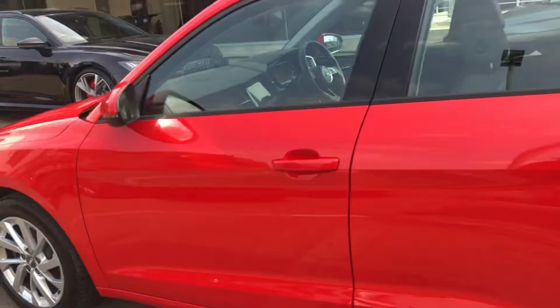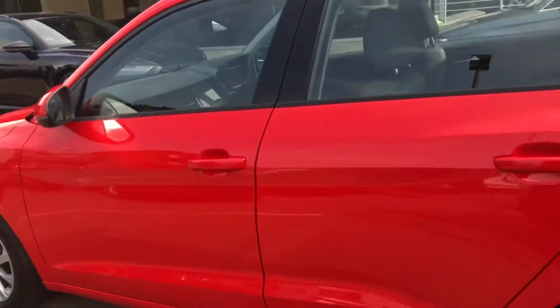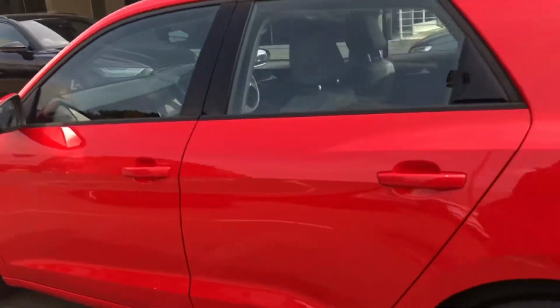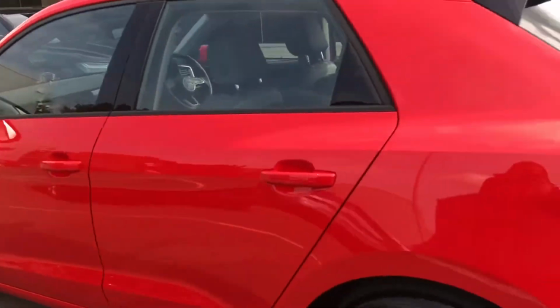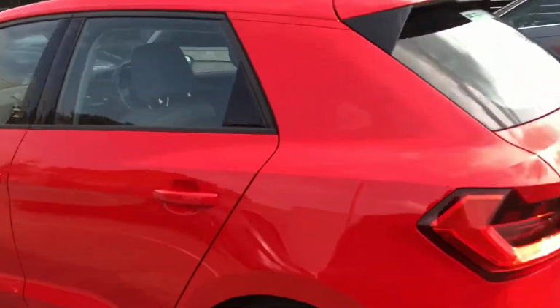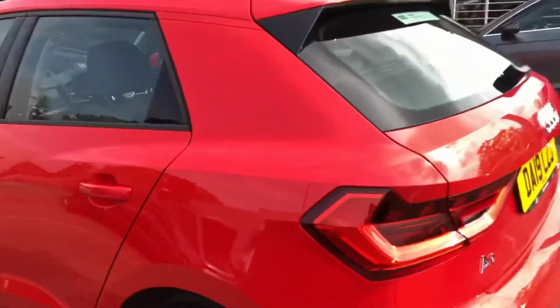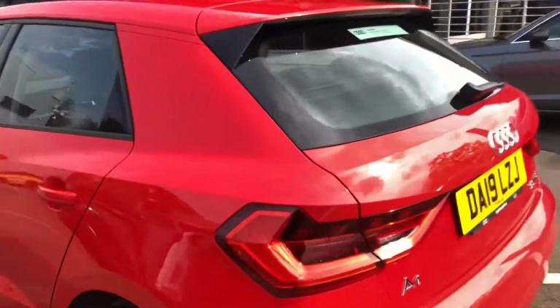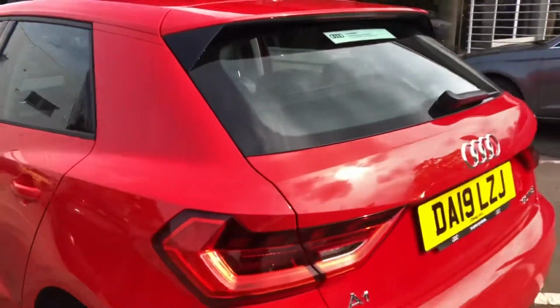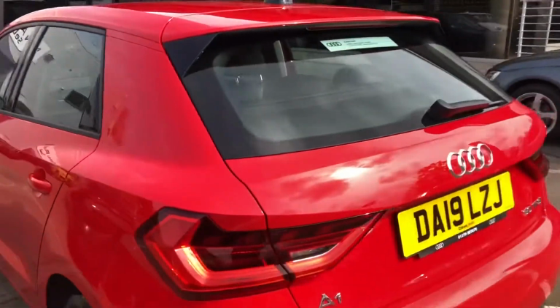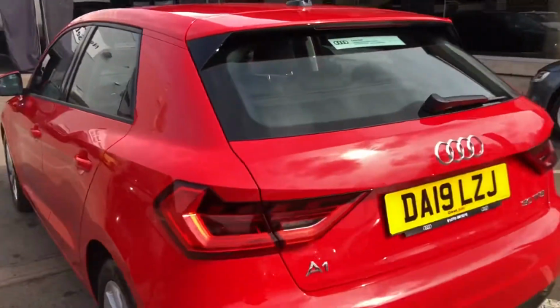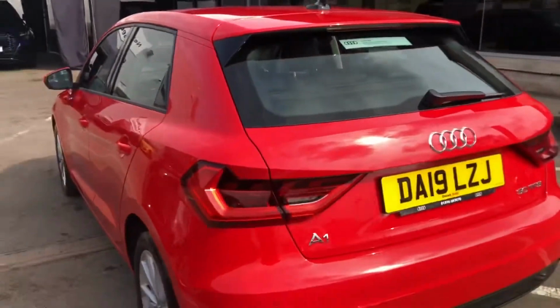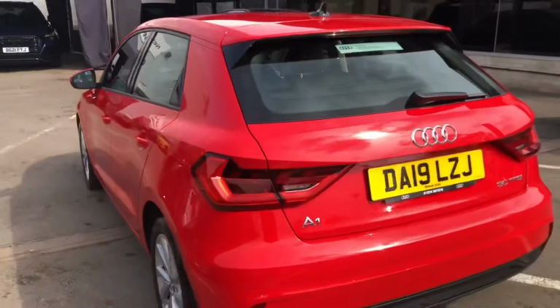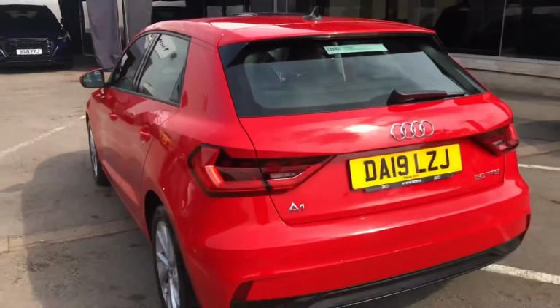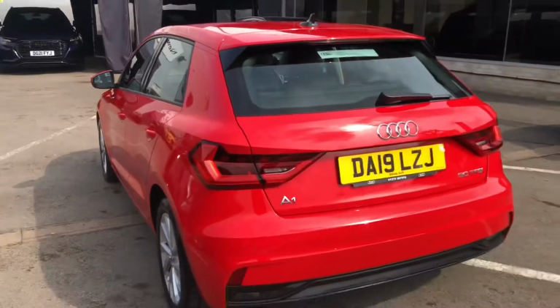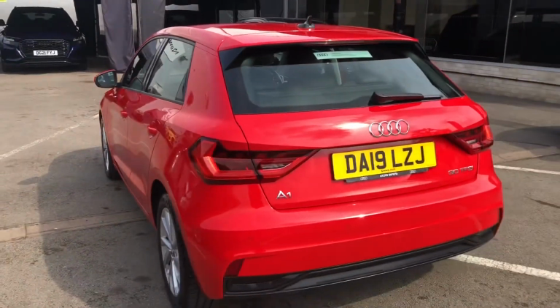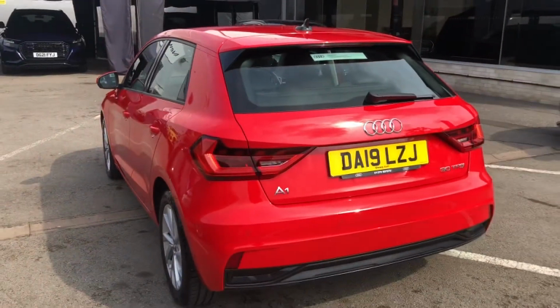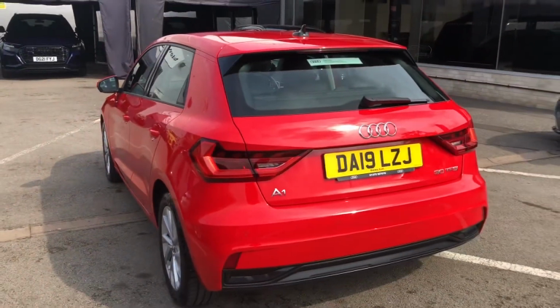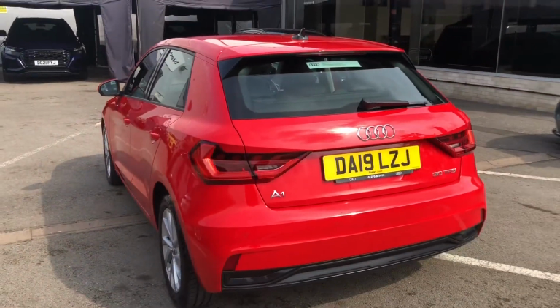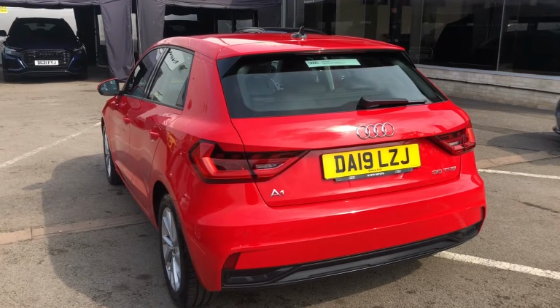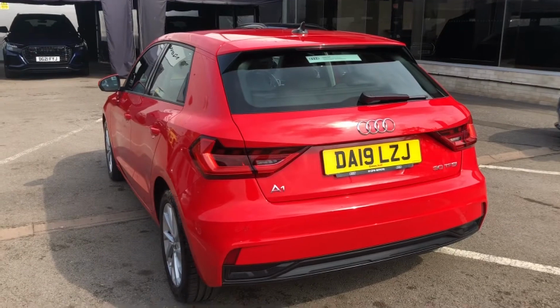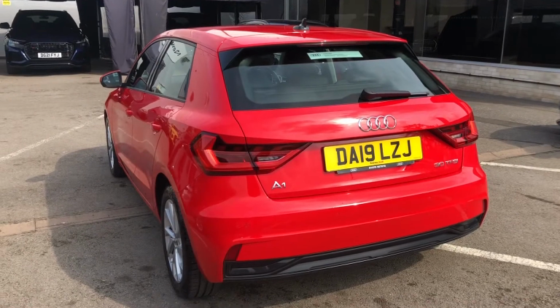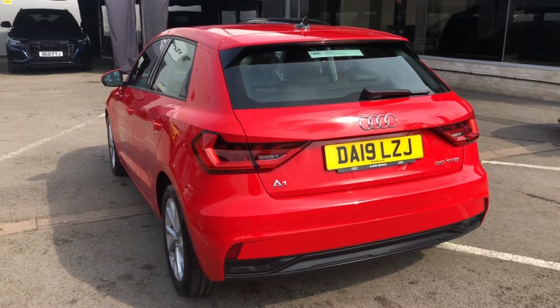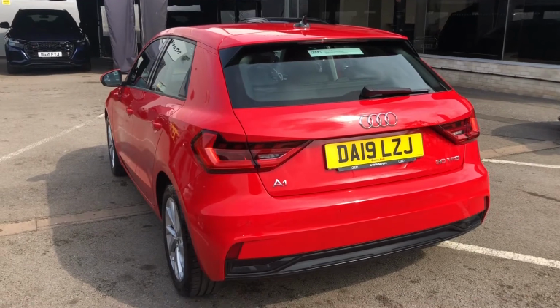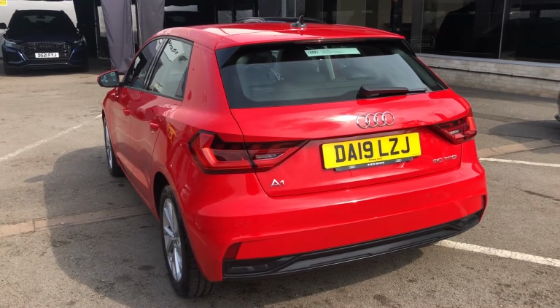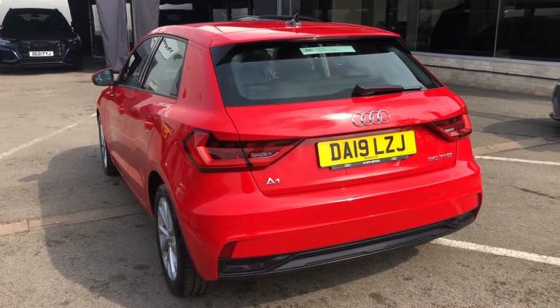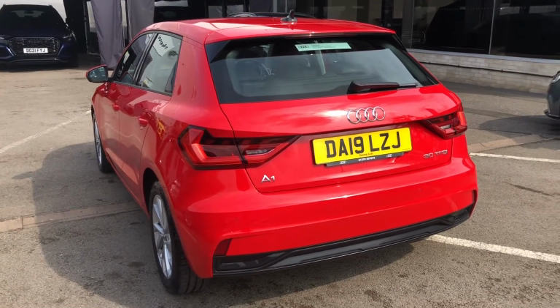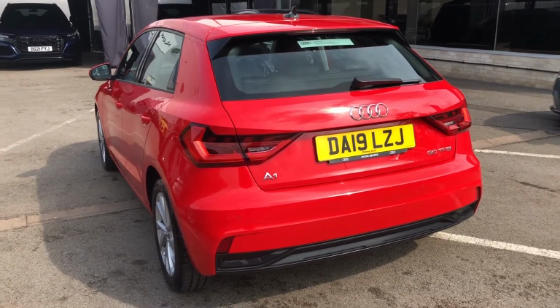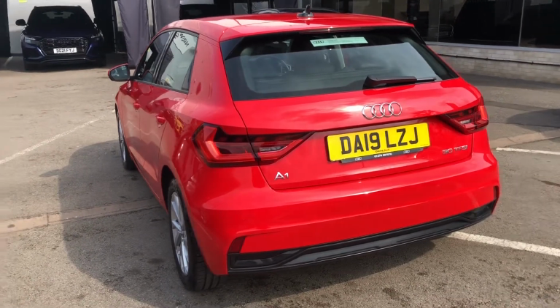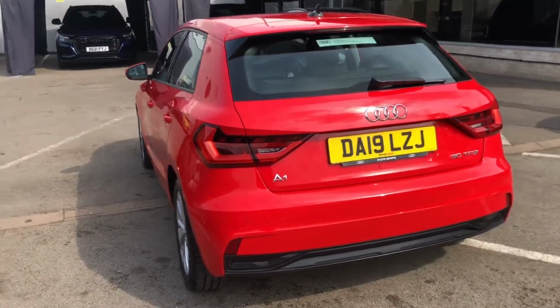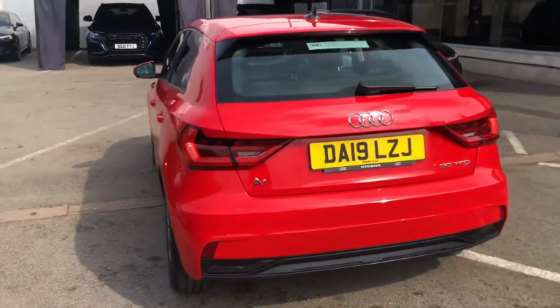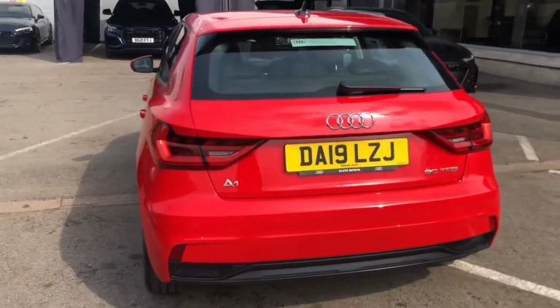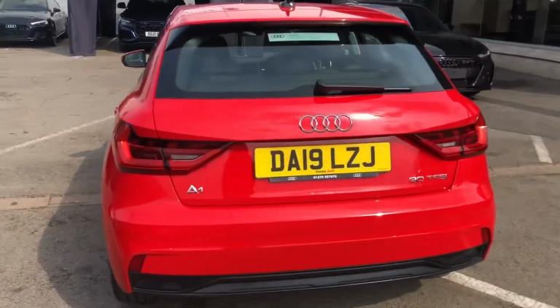This A1 does come with rear parking sensors, which makes manoeuvring and parking it an absolute breeze, and it also has the dynamic rear indicators which look spectacular out on the road.